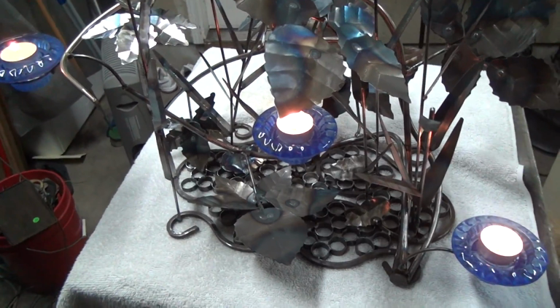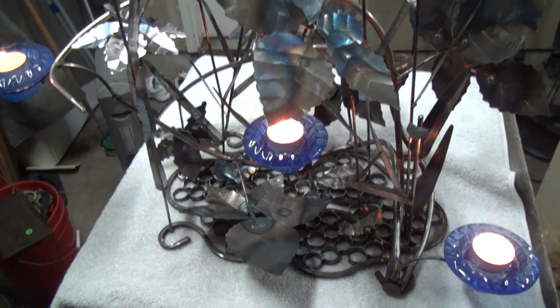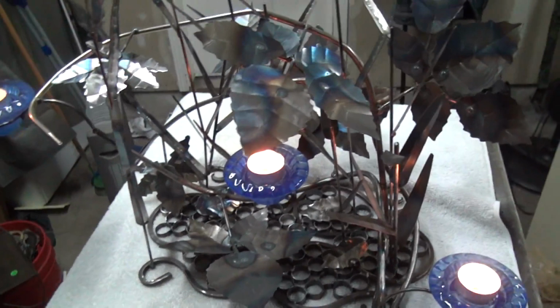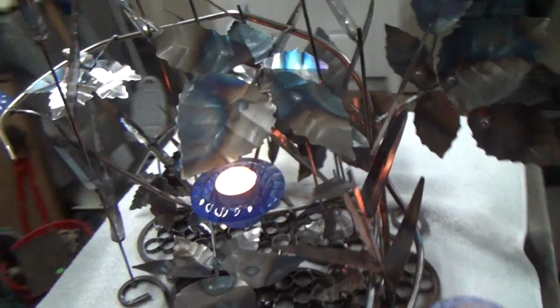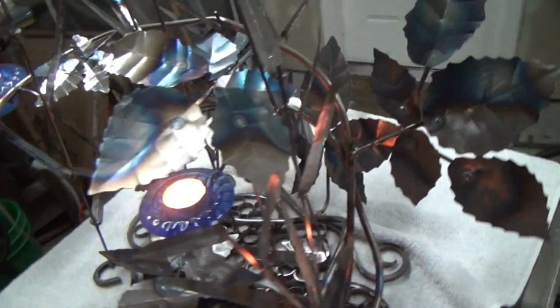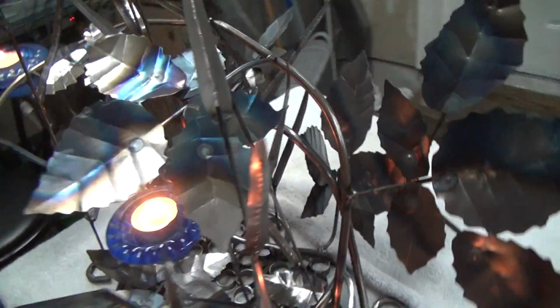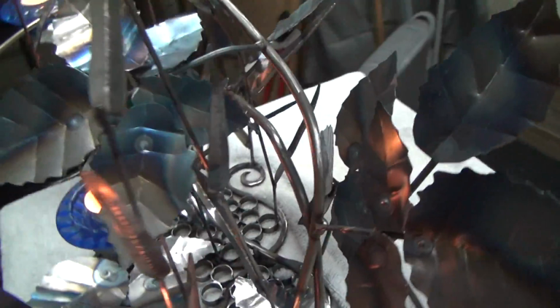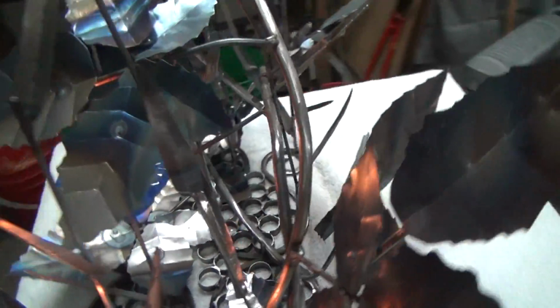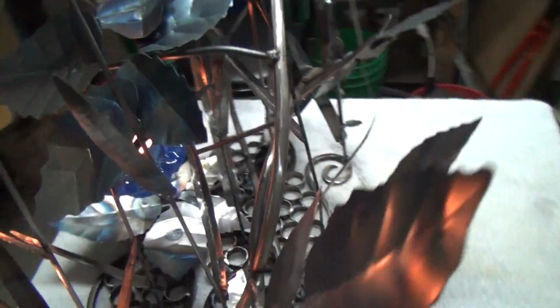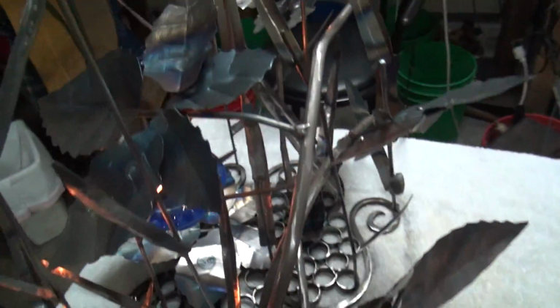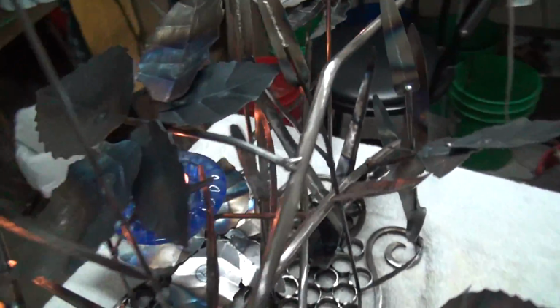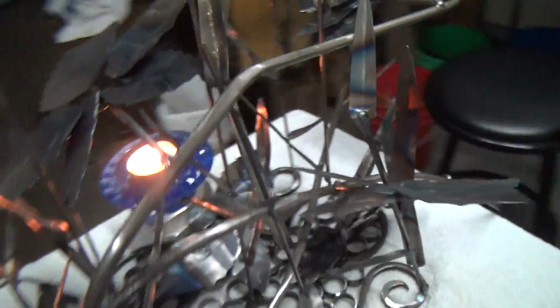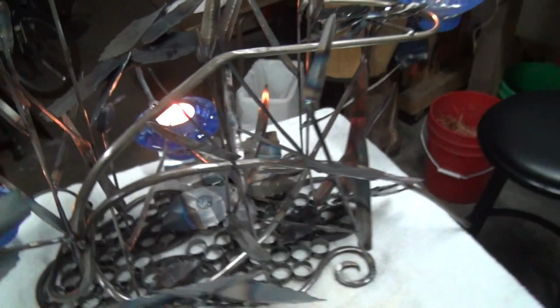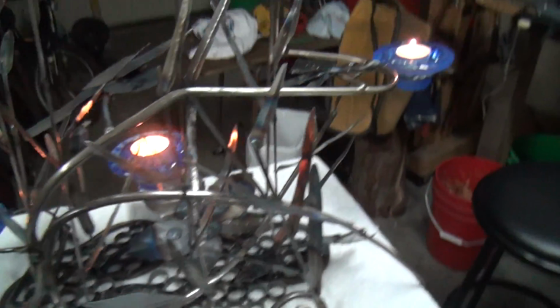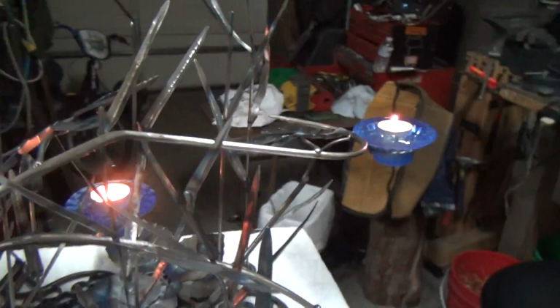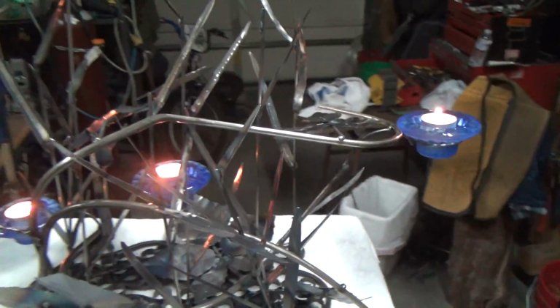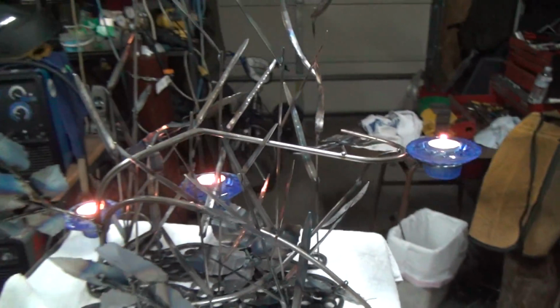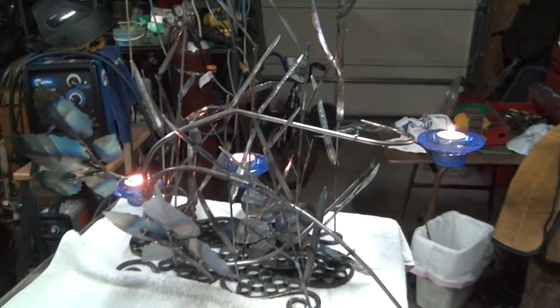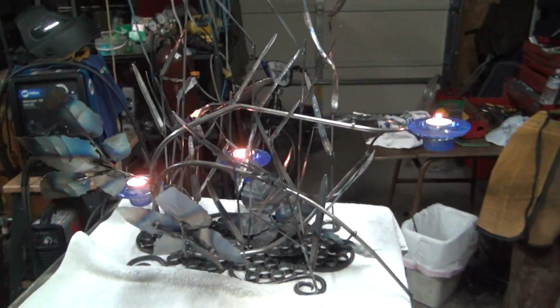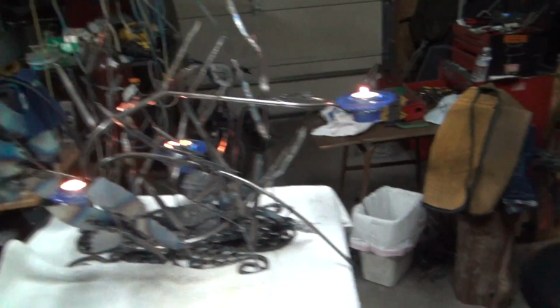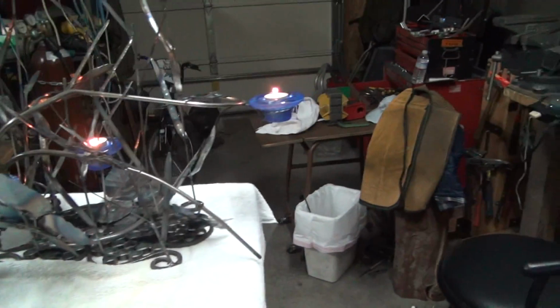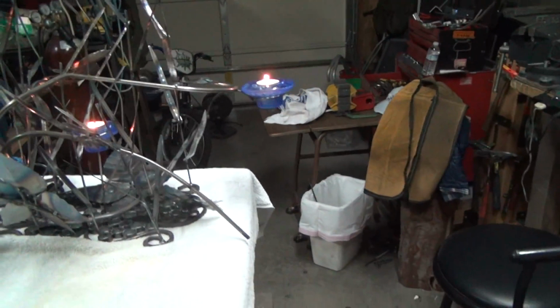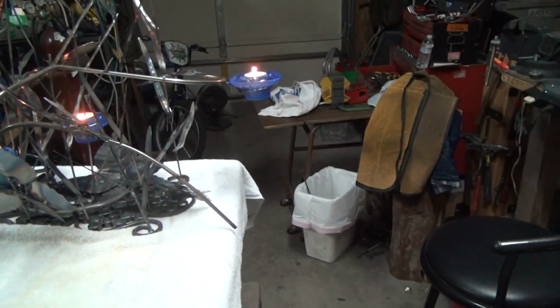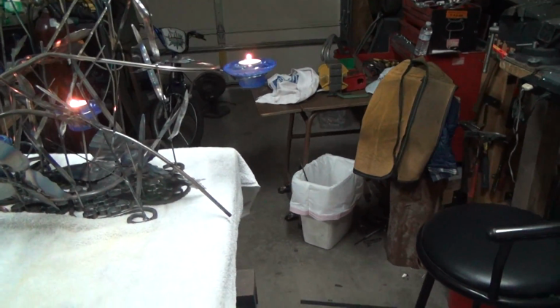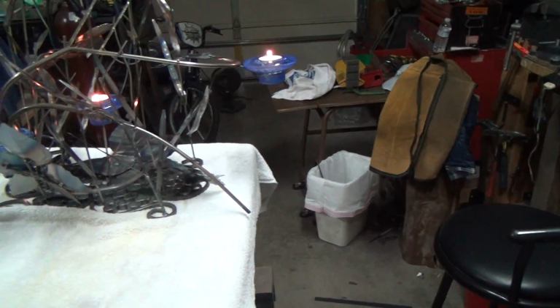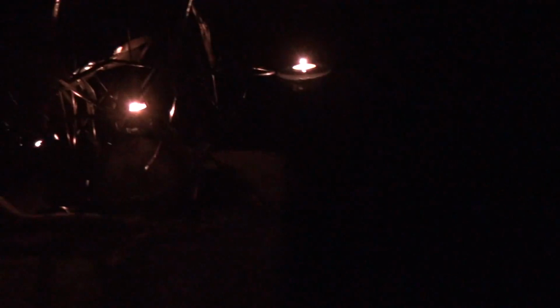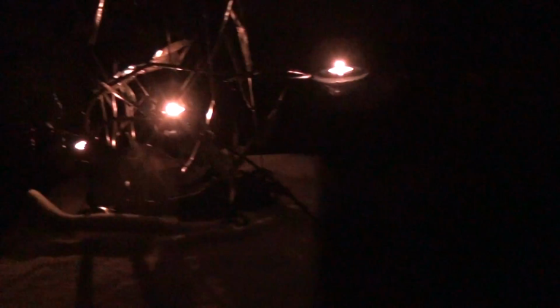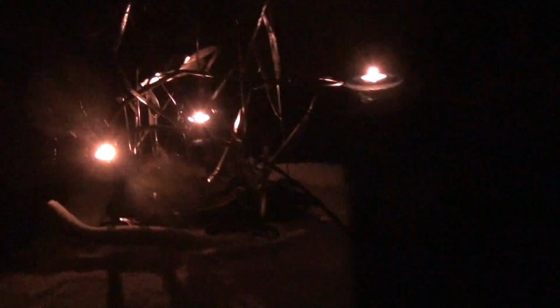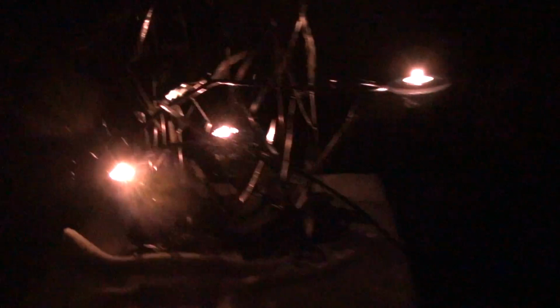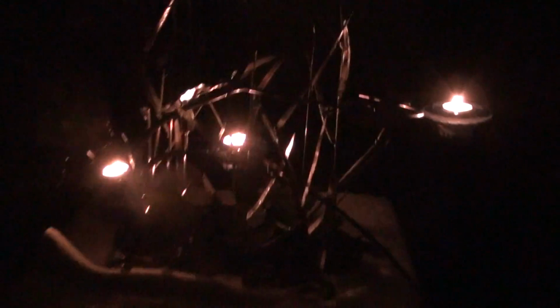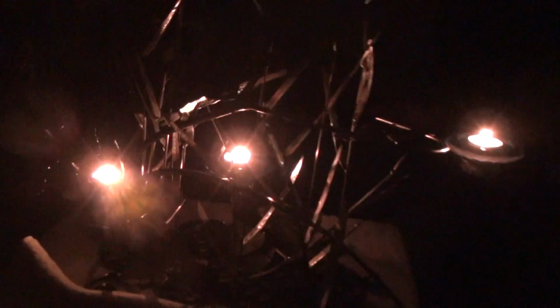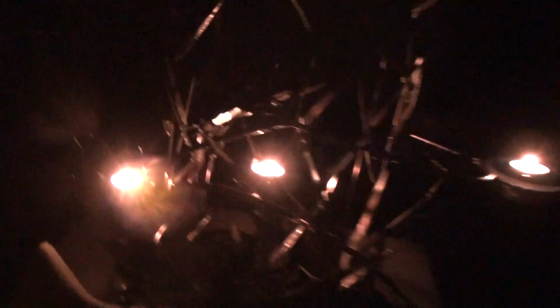Now I'll turn off the lights and we'll give it a look in the dark. There's the backside of it.